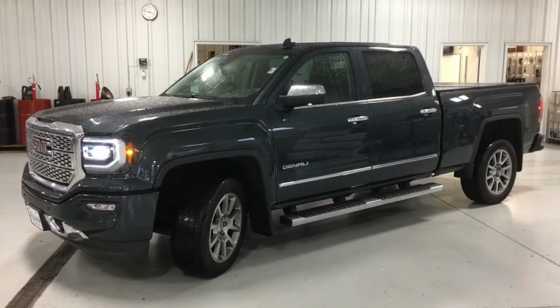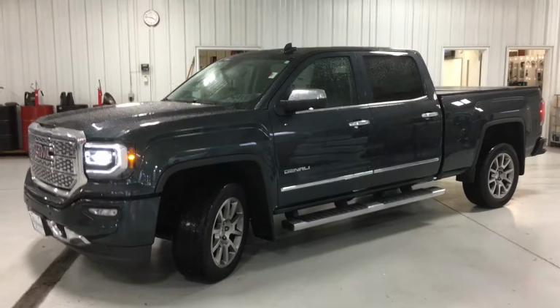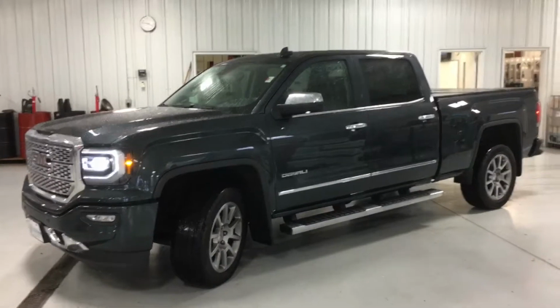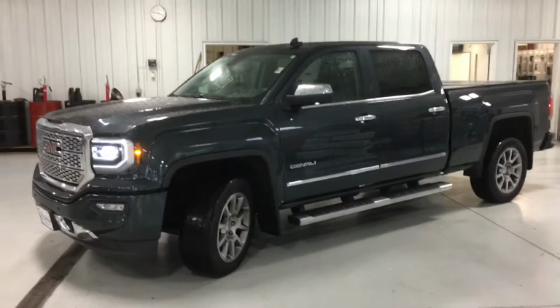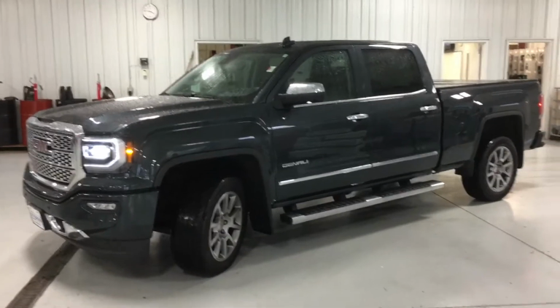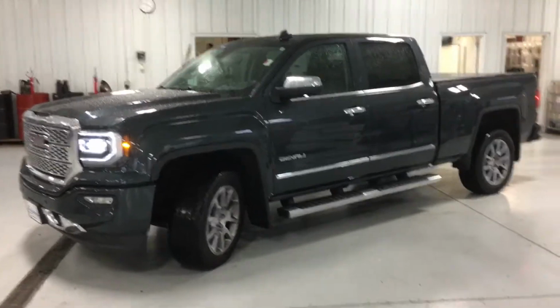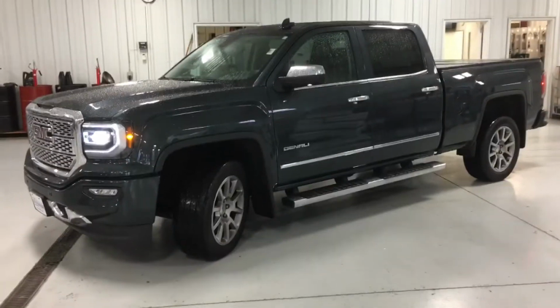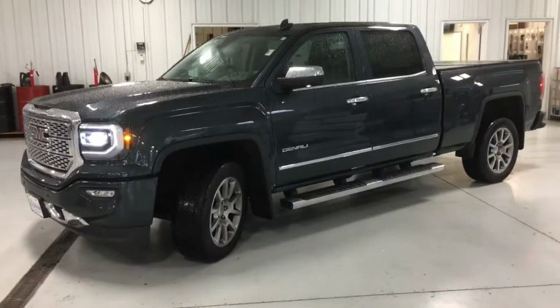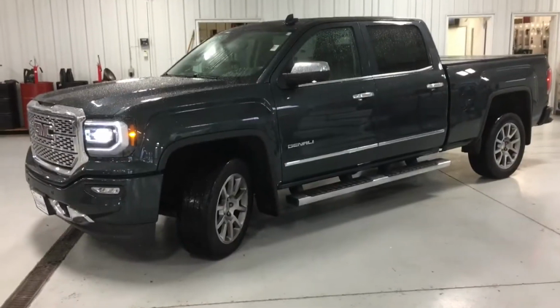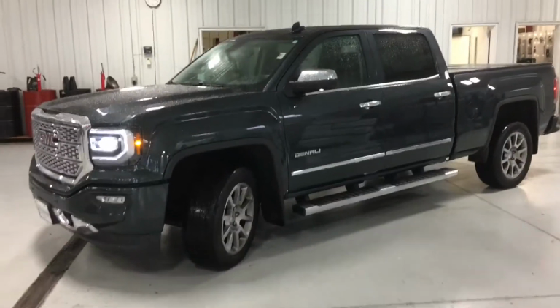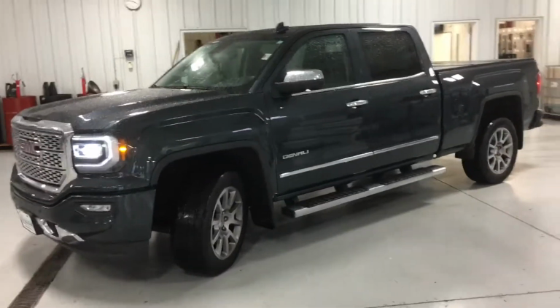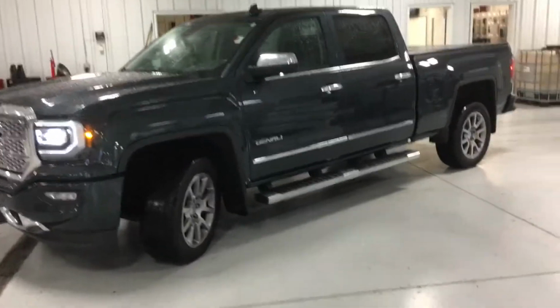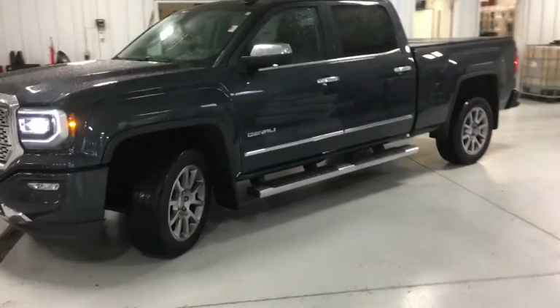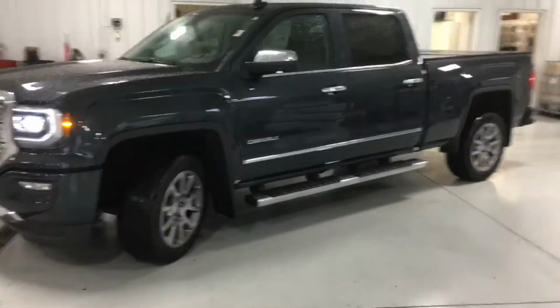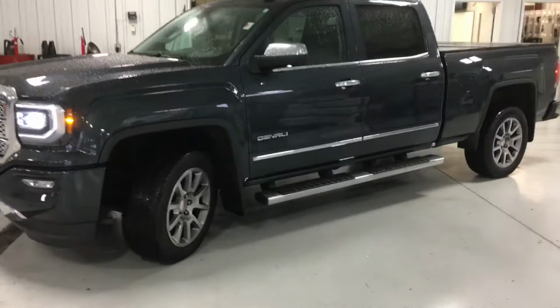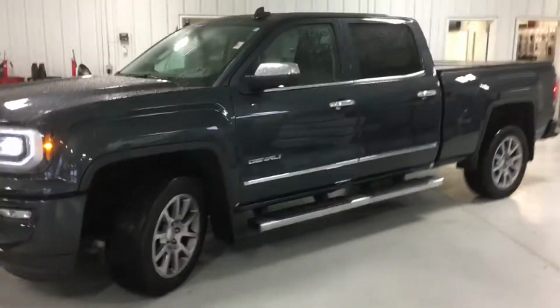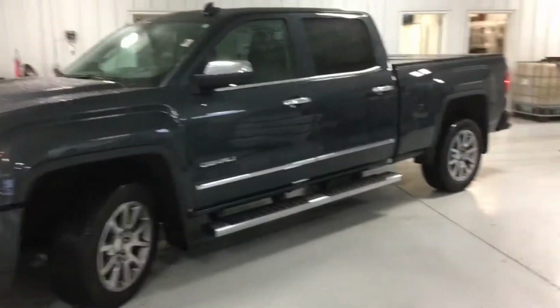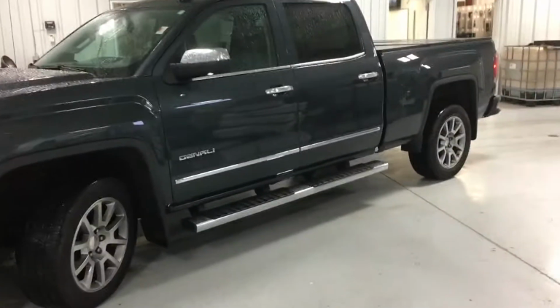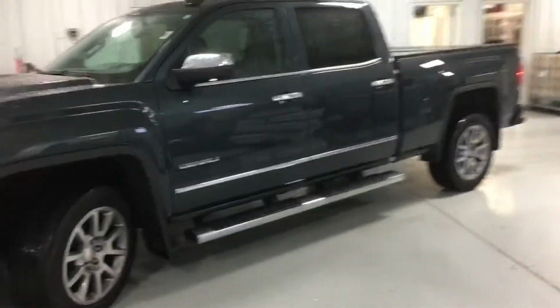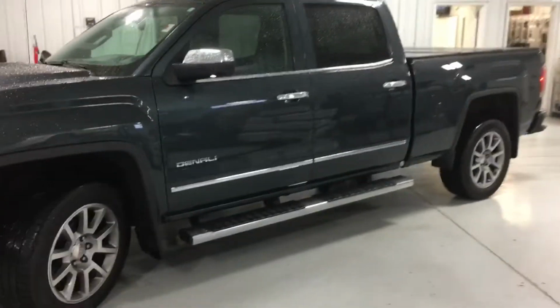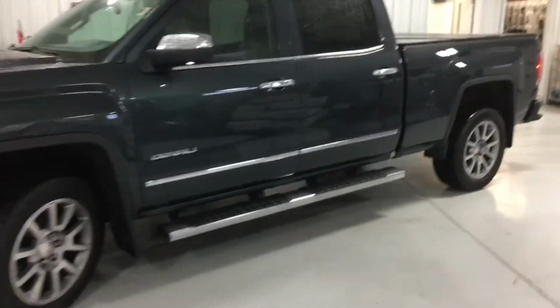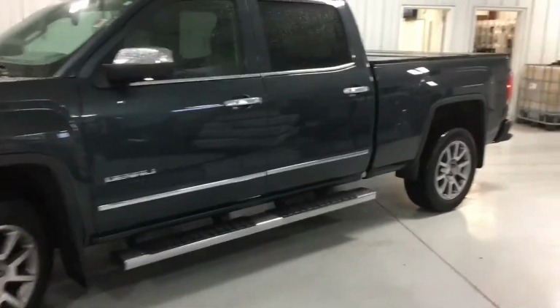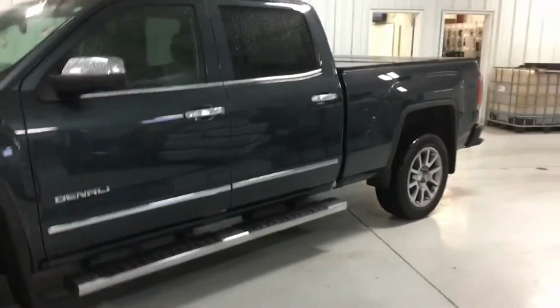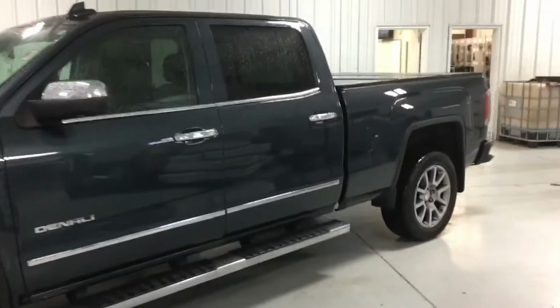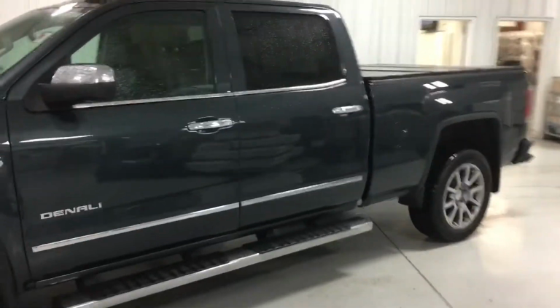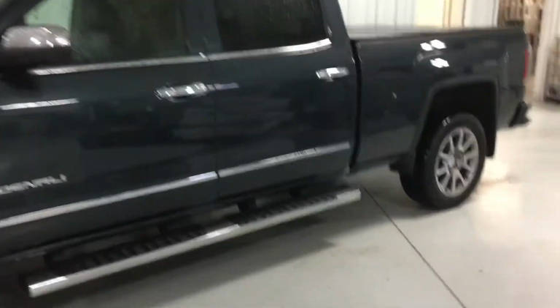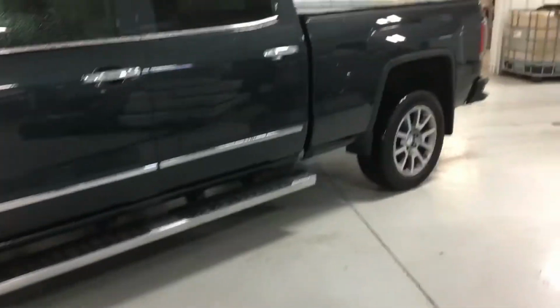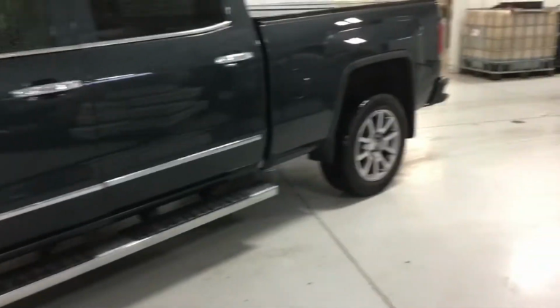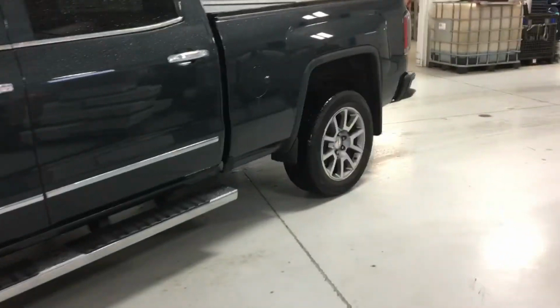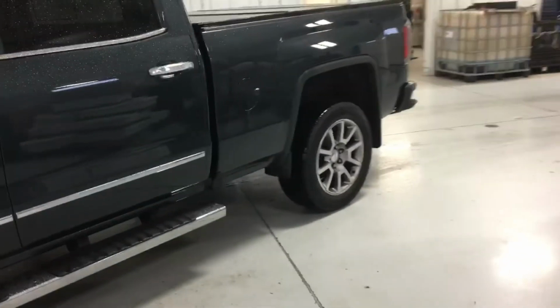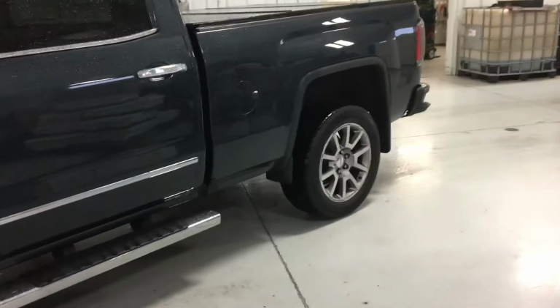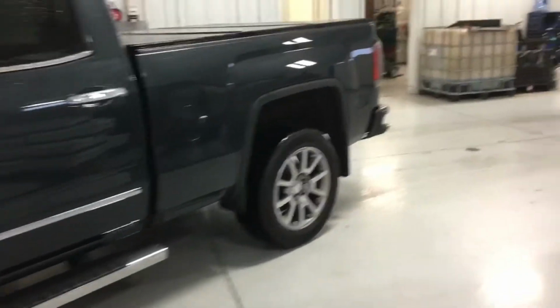Hi Jerry, this is Jason Barnes over at Titan Chevrolet. I just wanted to shoot a quick video of our 2018 GMC Sierra Denali. All in all, it's a beautiful truck.